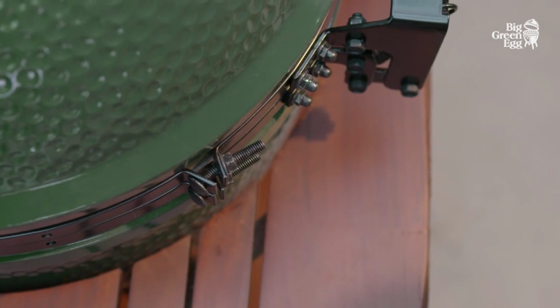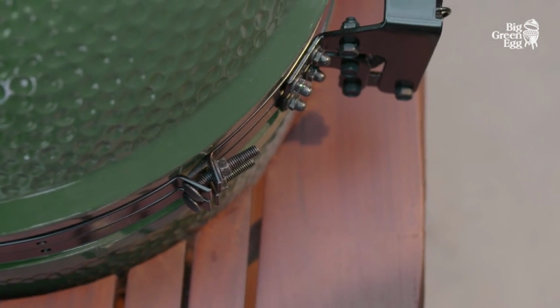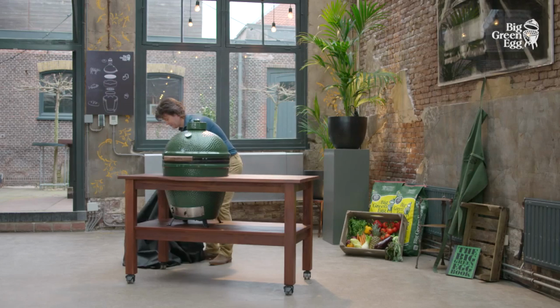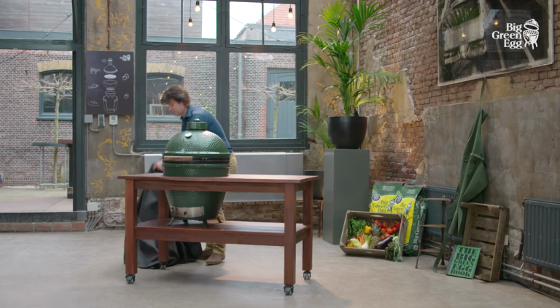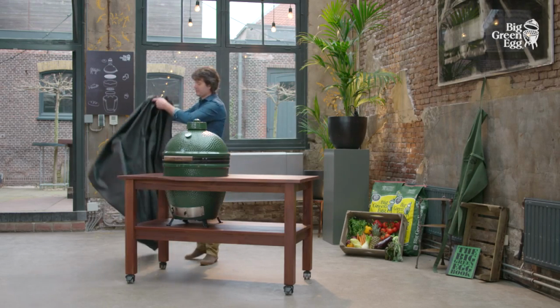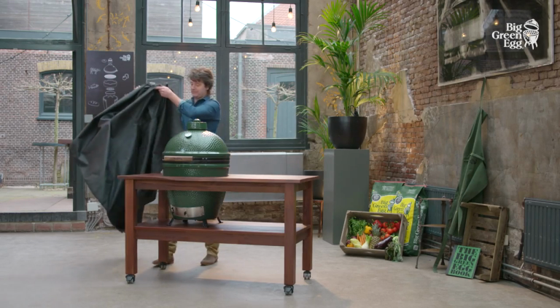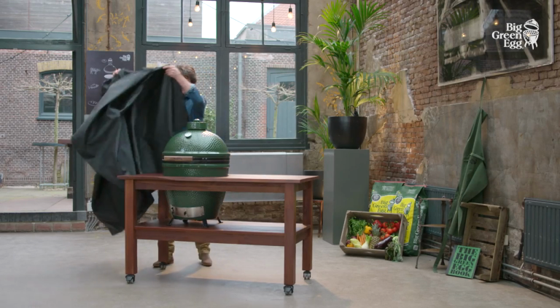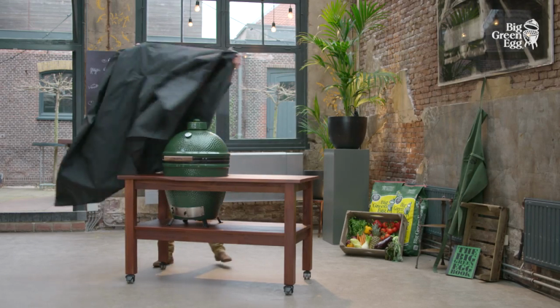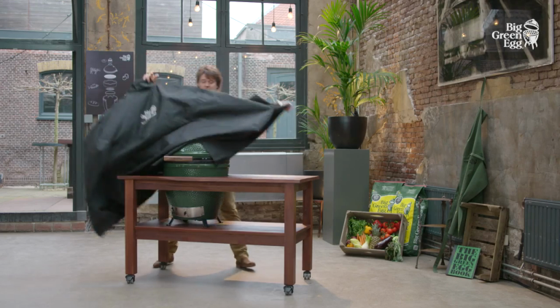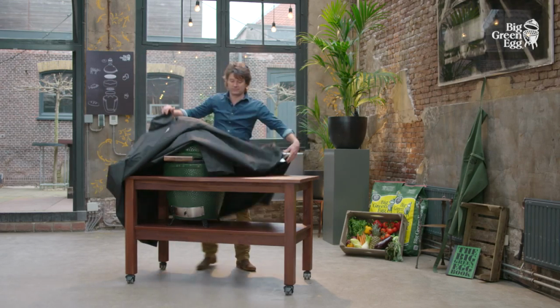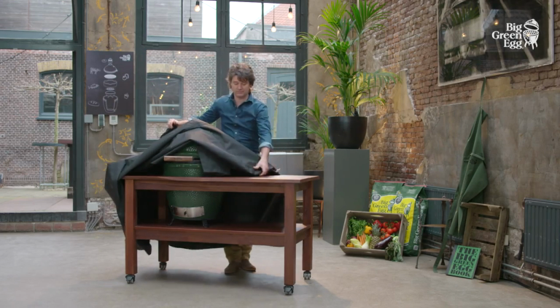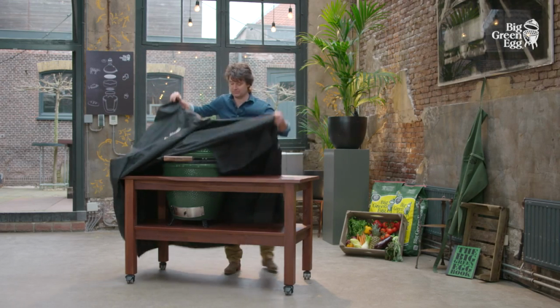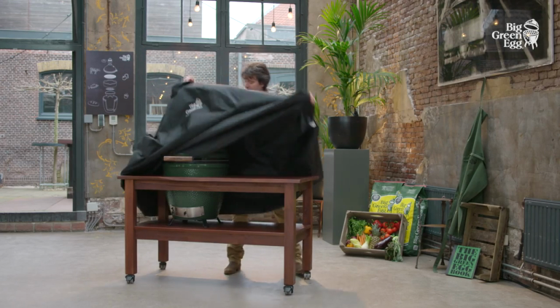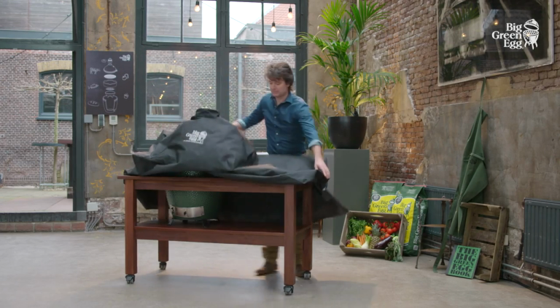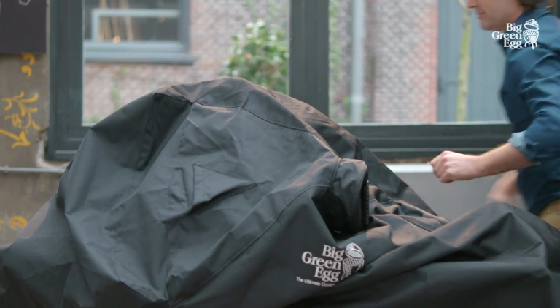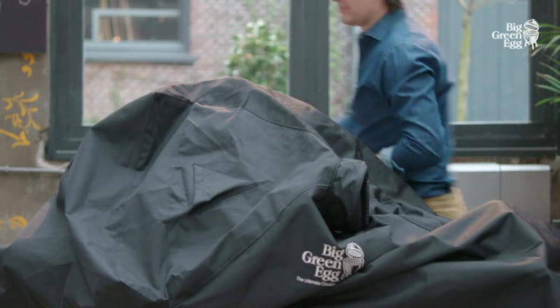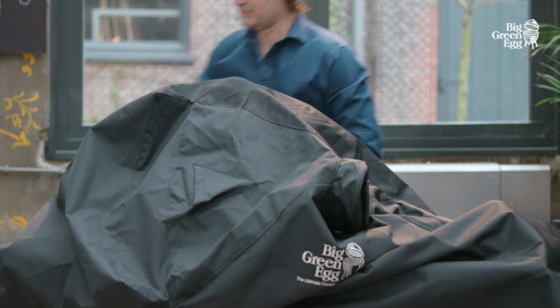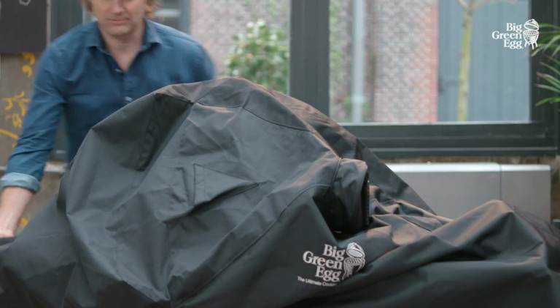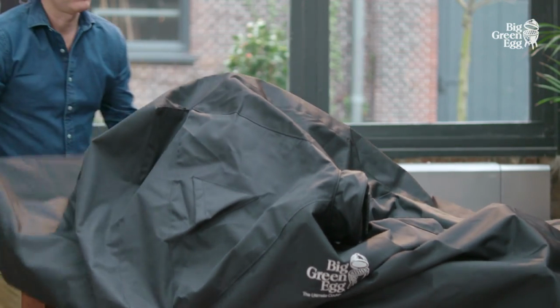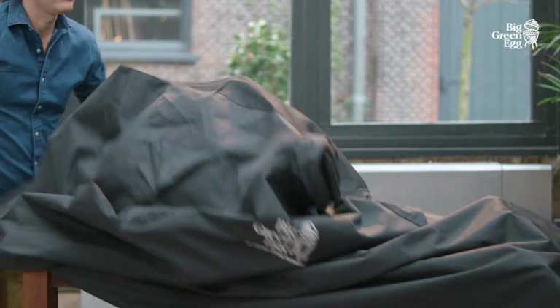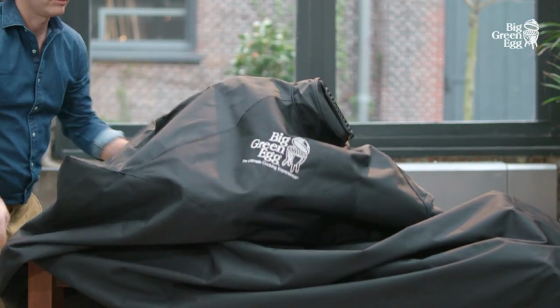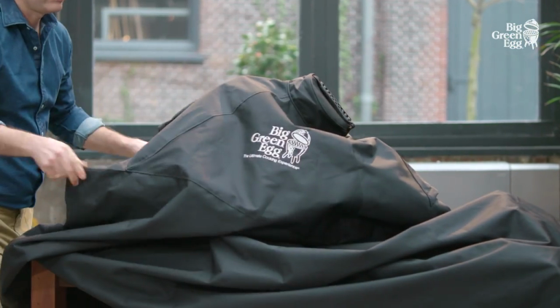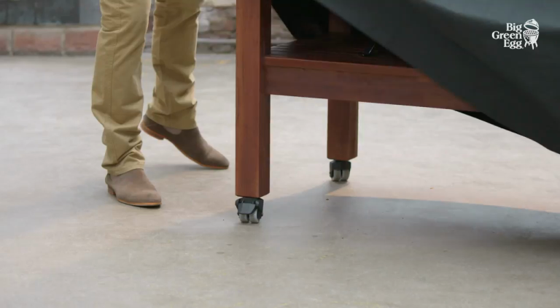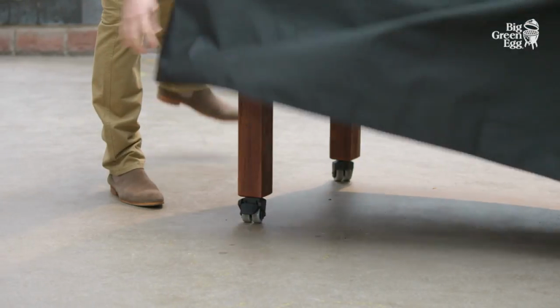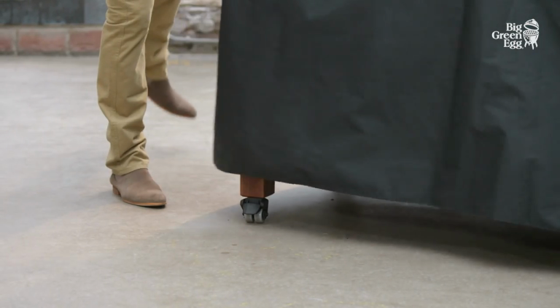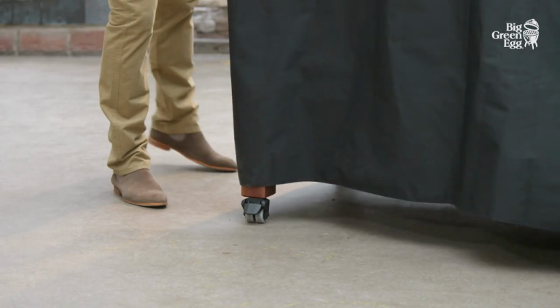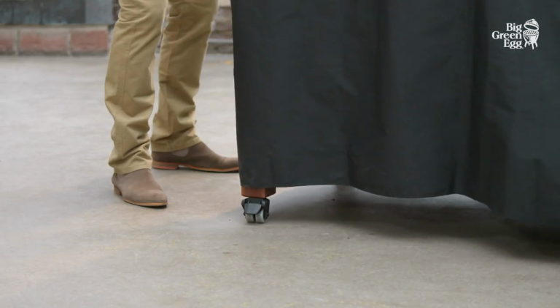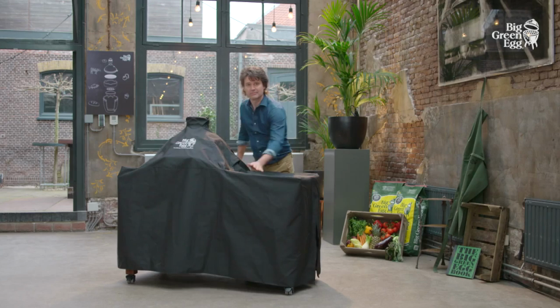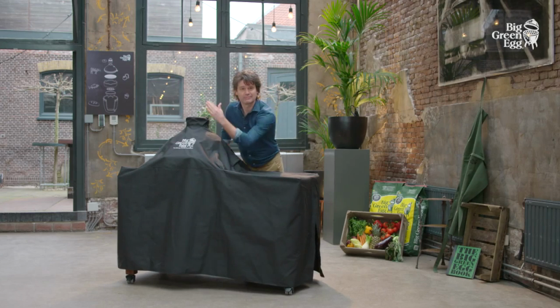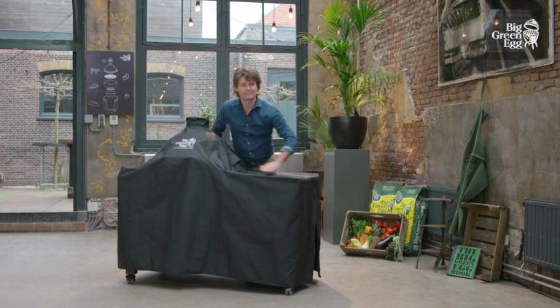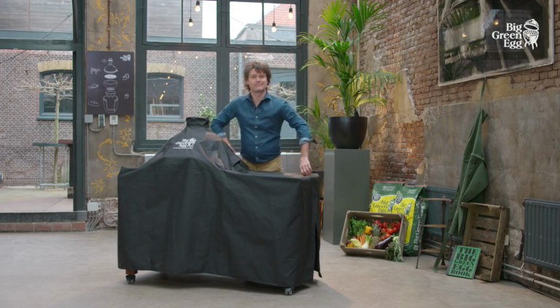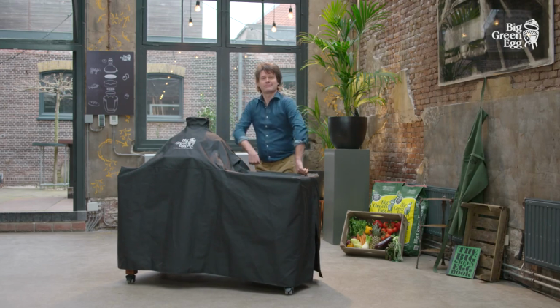The Big Green Egg can be left outdoors all year round. However, do protect the egg with a cover if you're not going to use it for a while. There are many kinds of covers and various sizes.